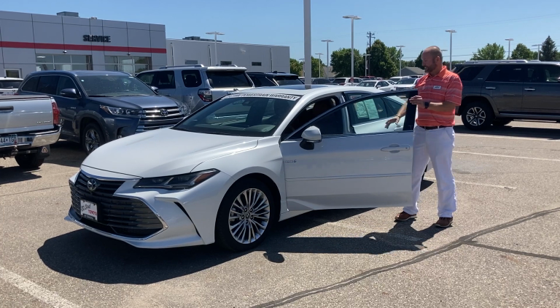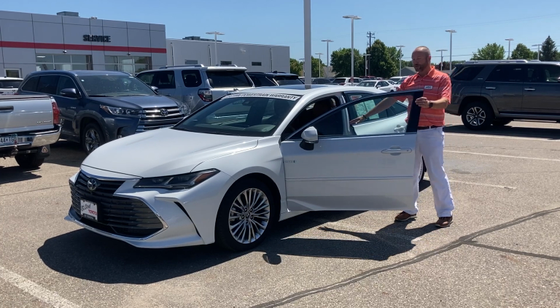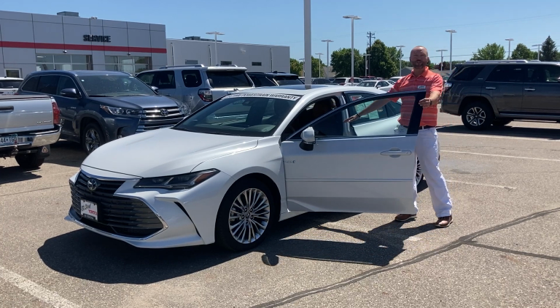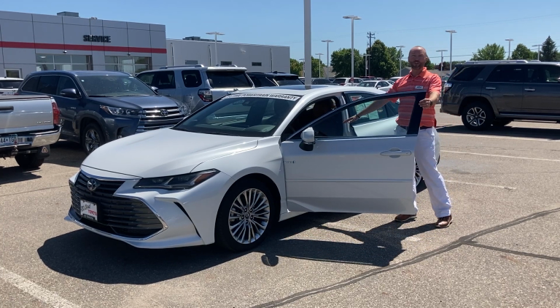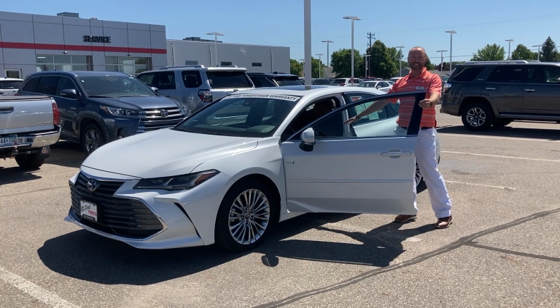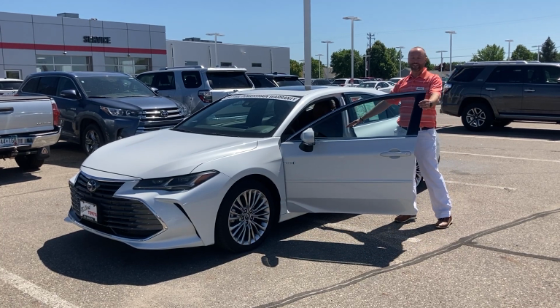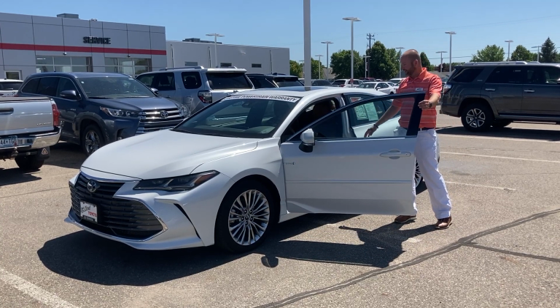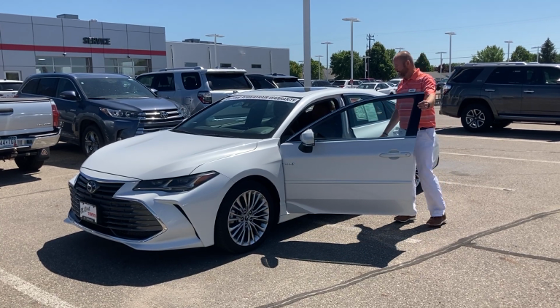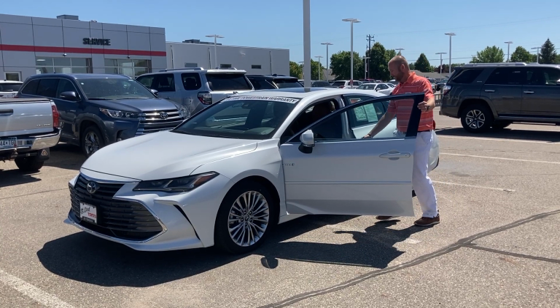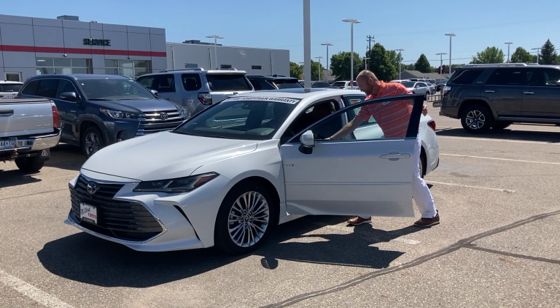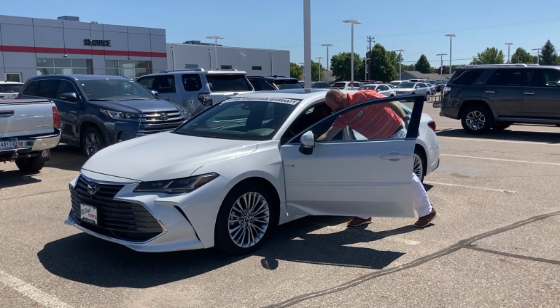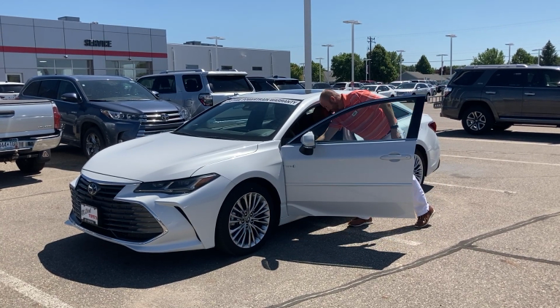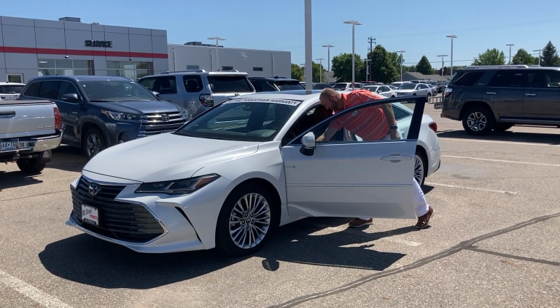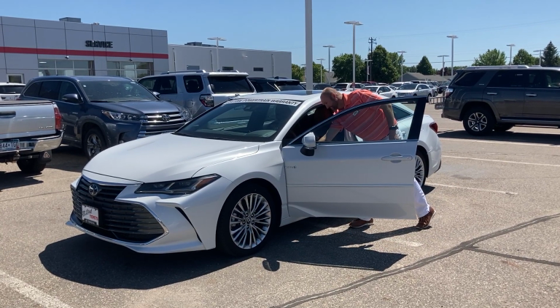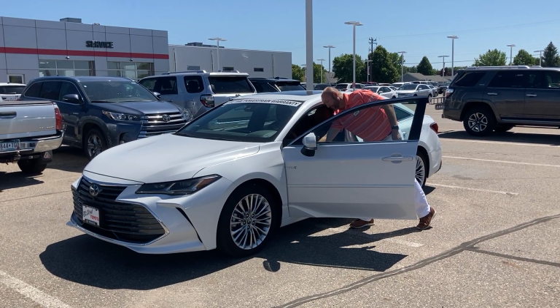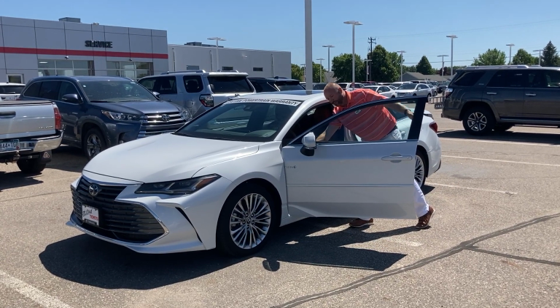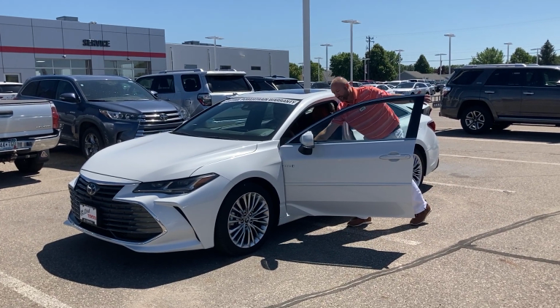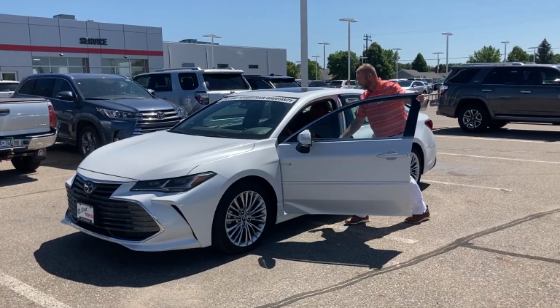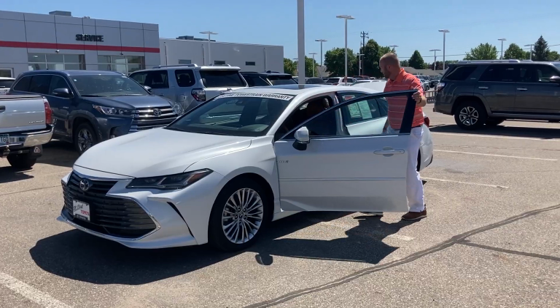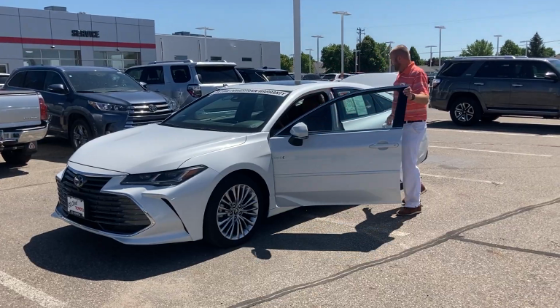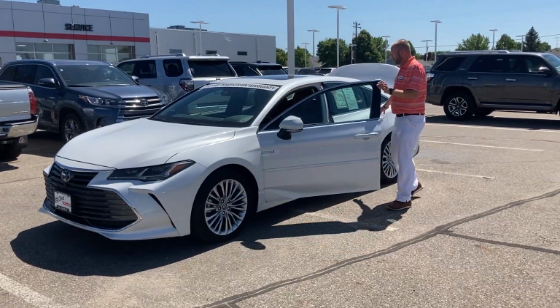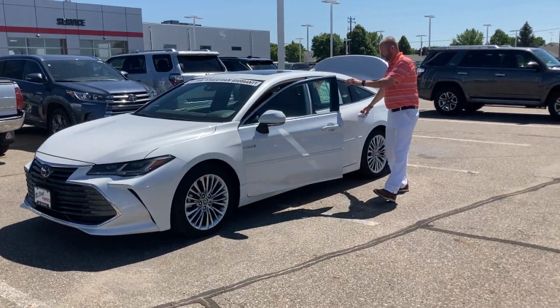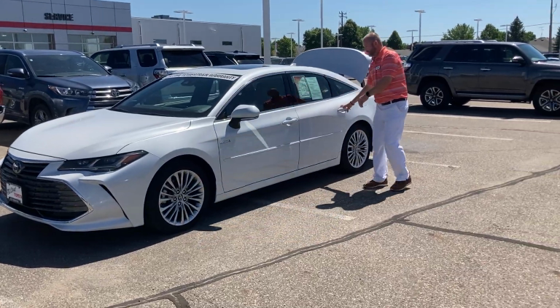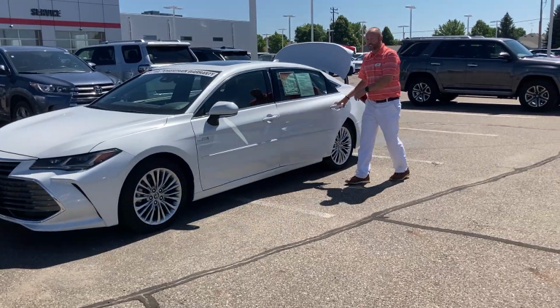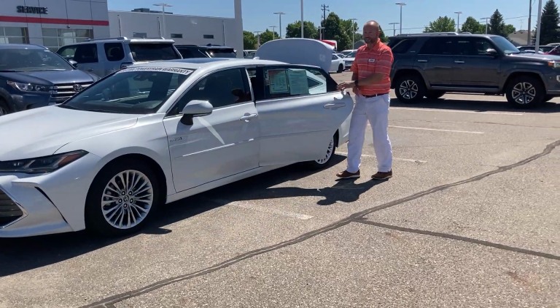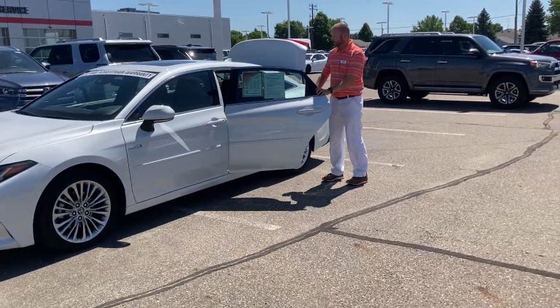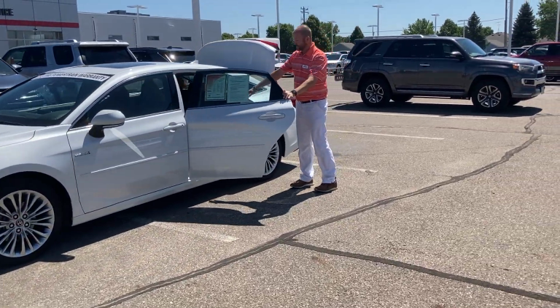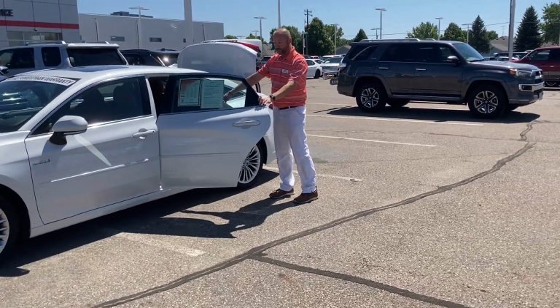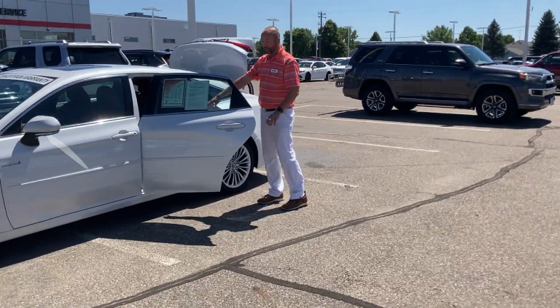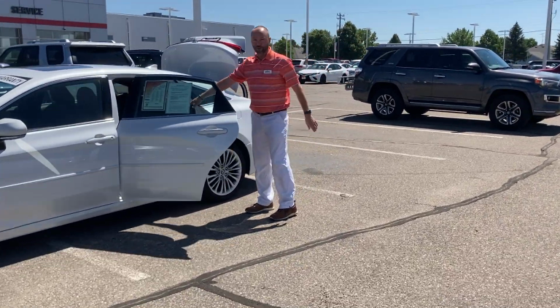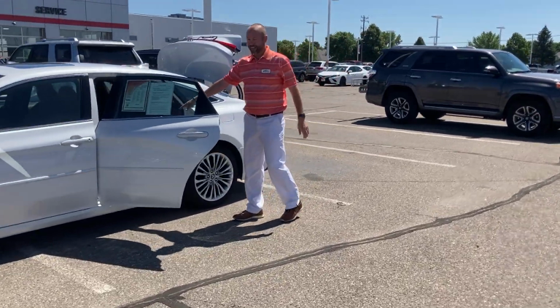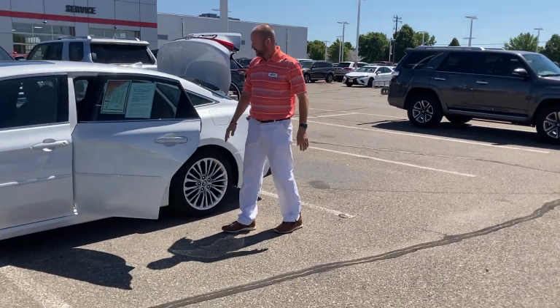It's got beautiful cognac interior. Heated steering wheel. Check out this brown cognac interior.